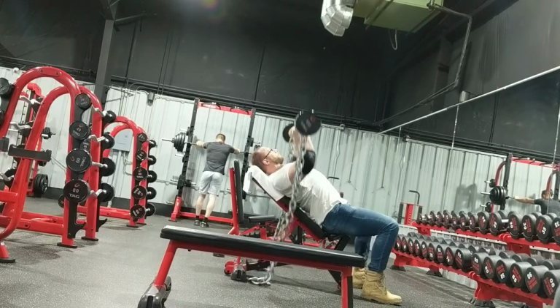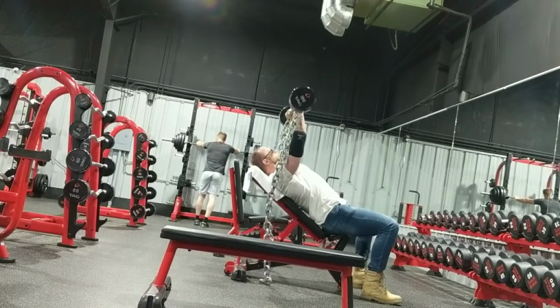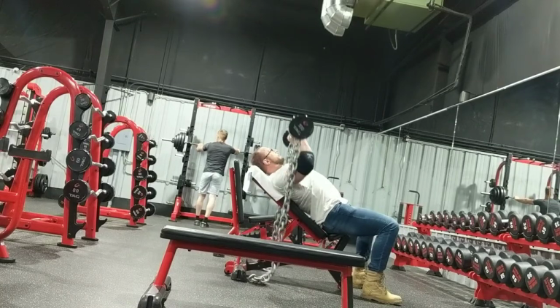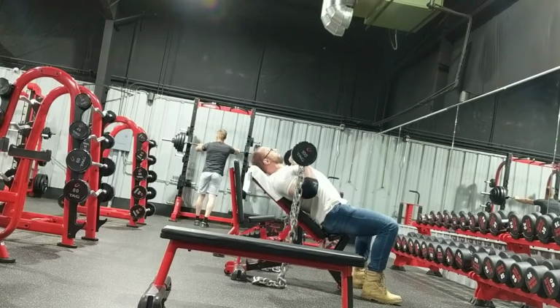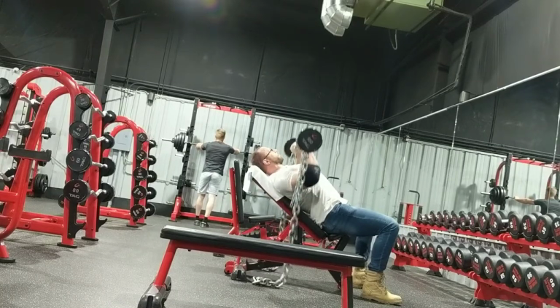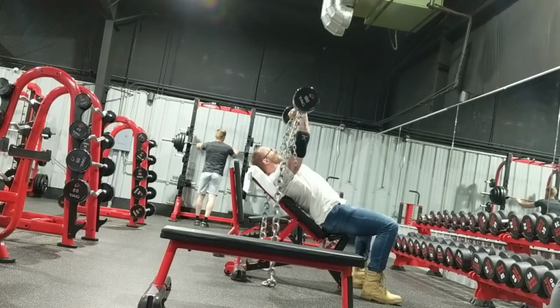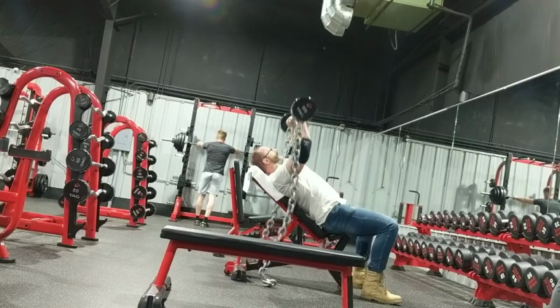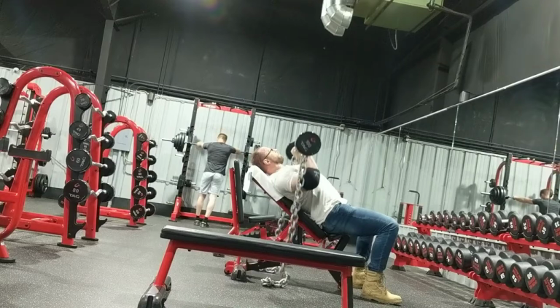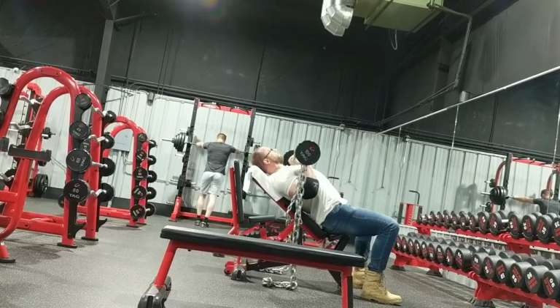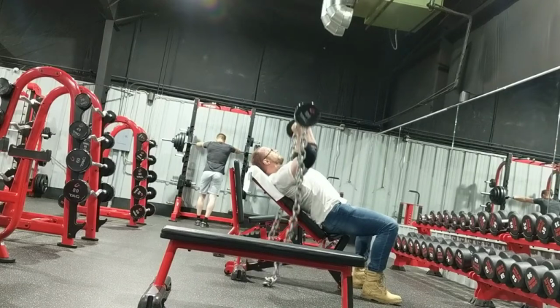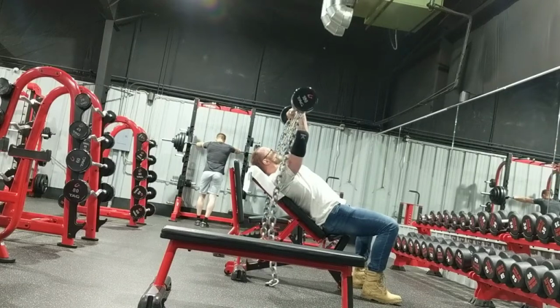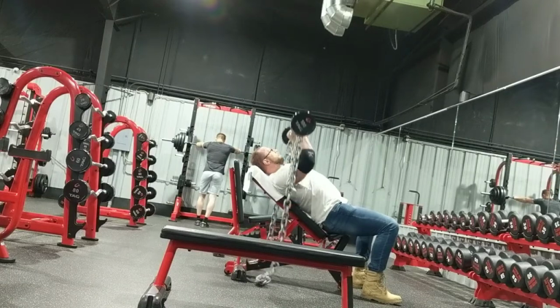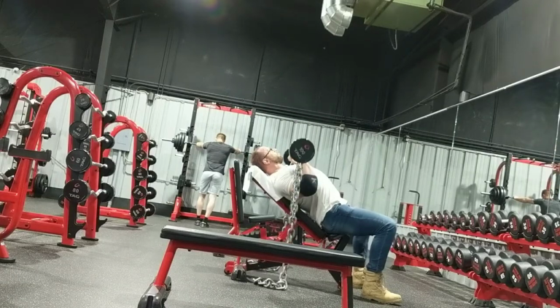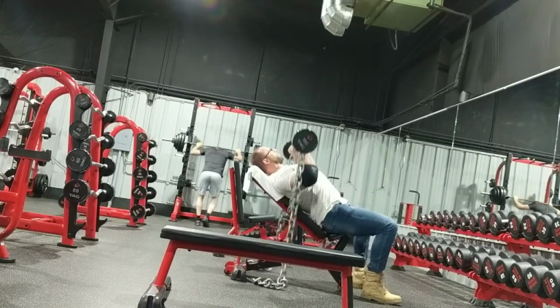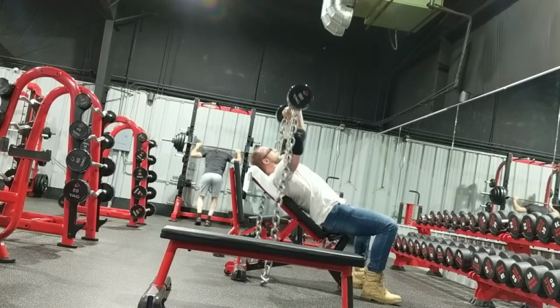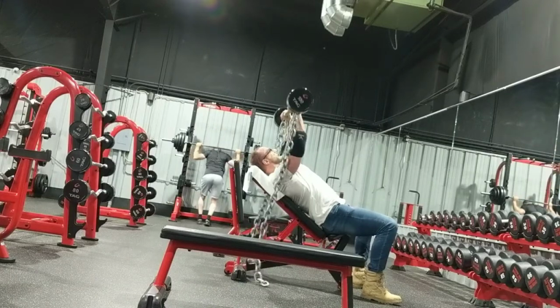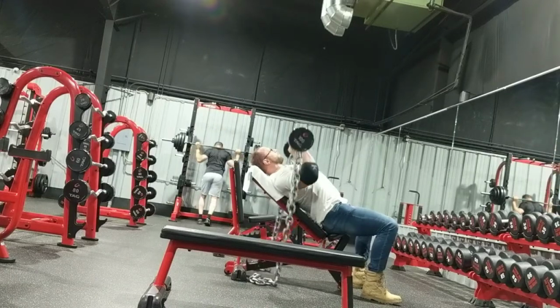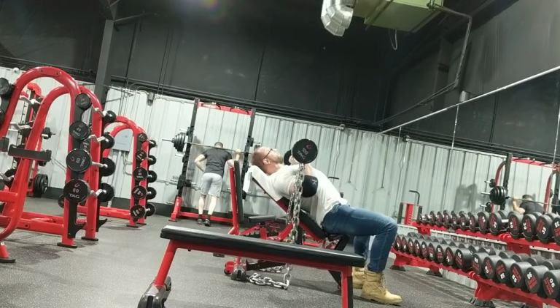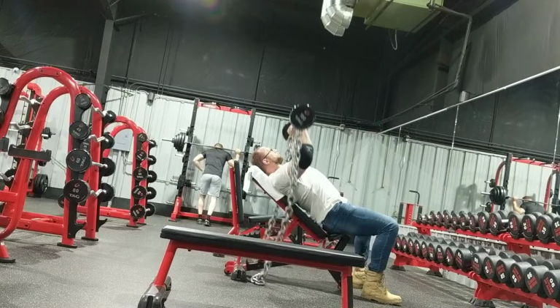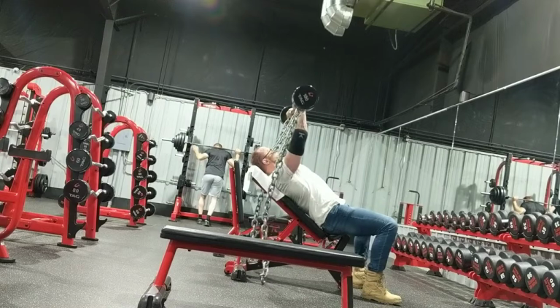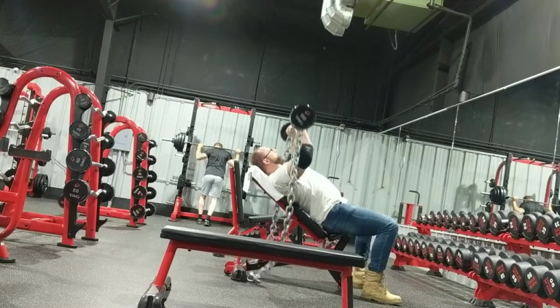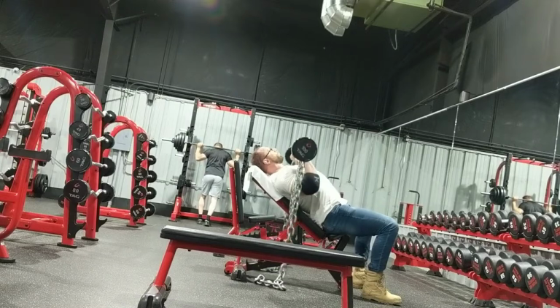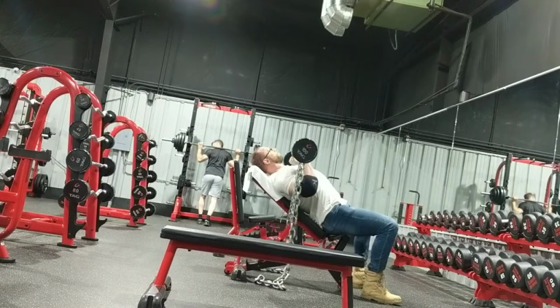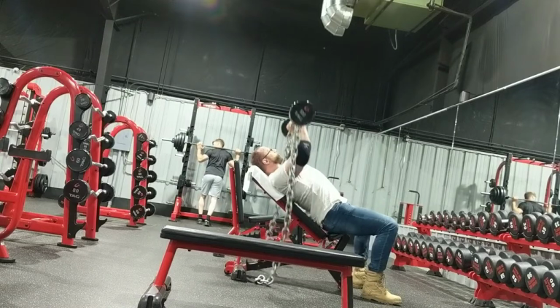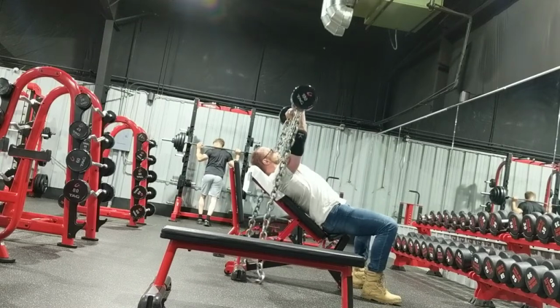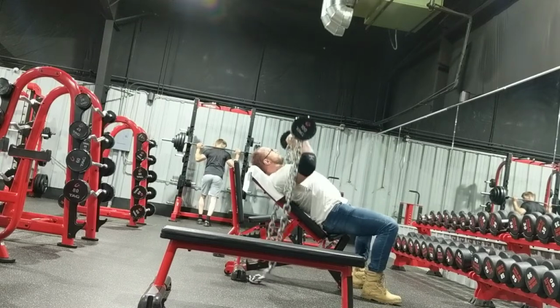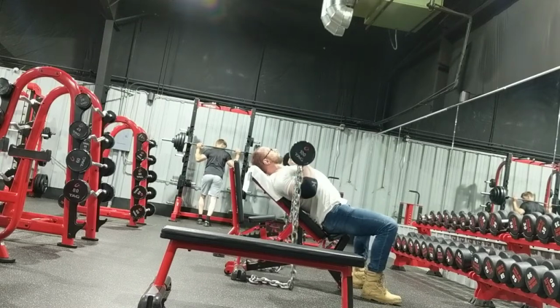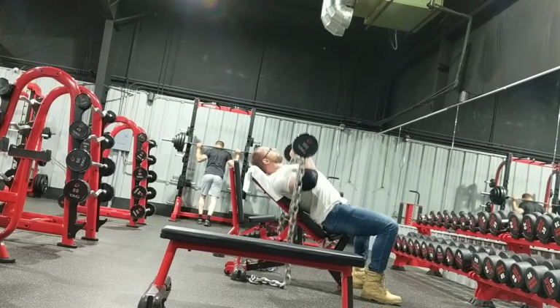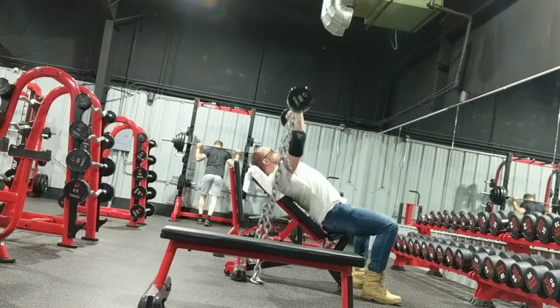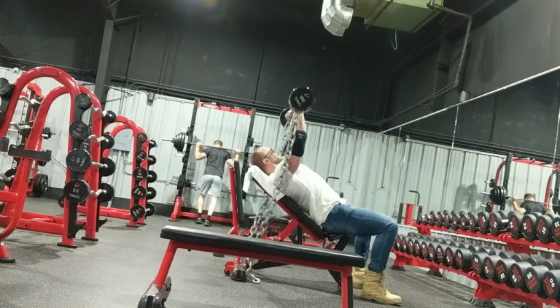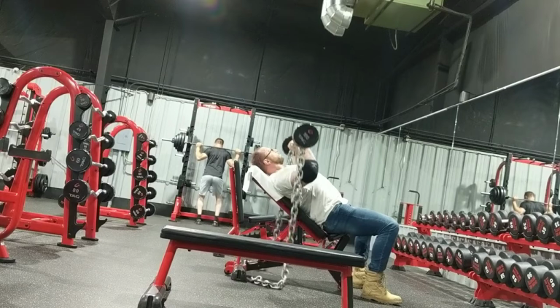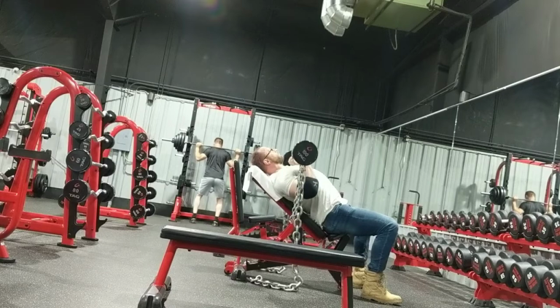I wouldn't say it was more productive than I would have got on the cables, and it definitely stressed my elbow a little bit more at lockout, which is where I'm kind of having problems. So I did my 3 sets of 10. This was the last set, so I went a few extra. And my camera ran out of juice.